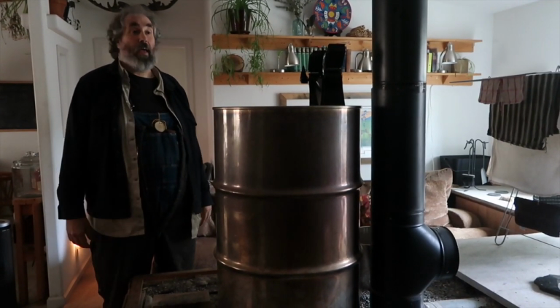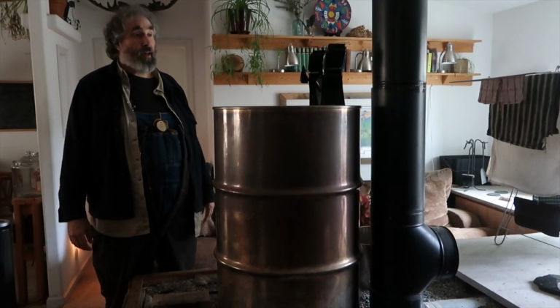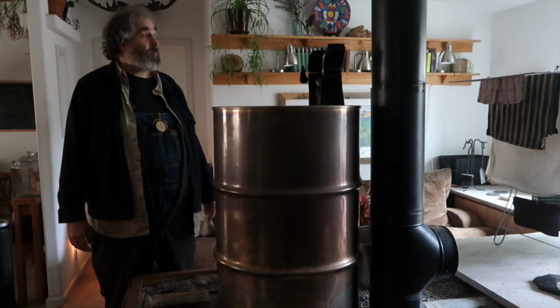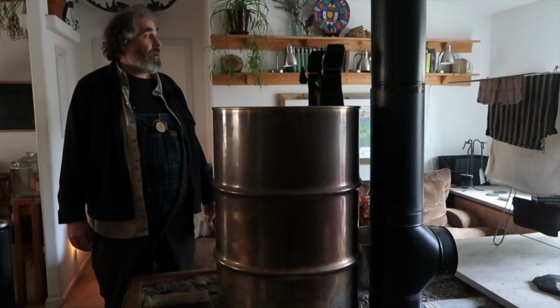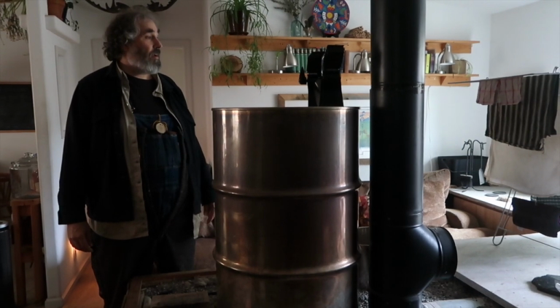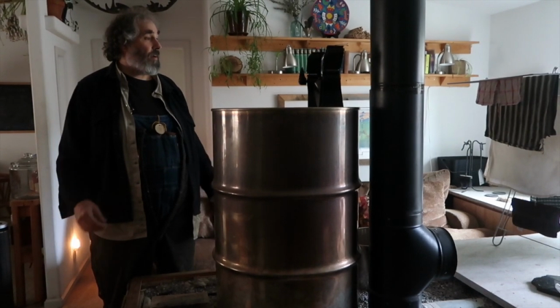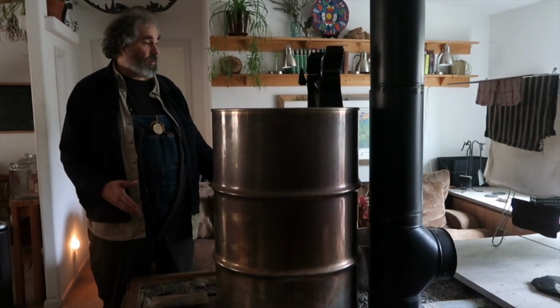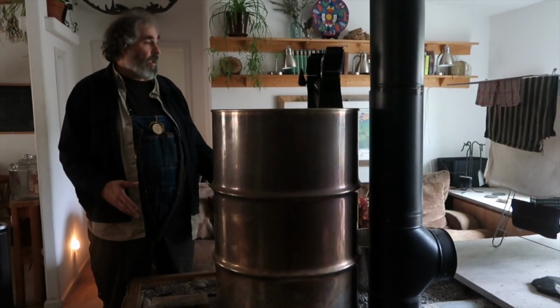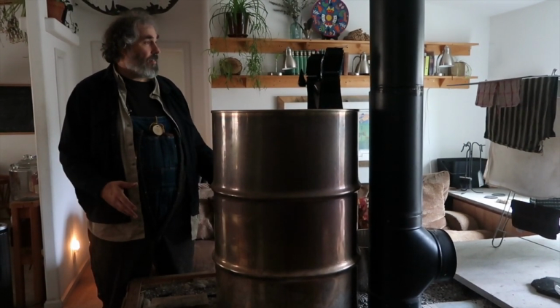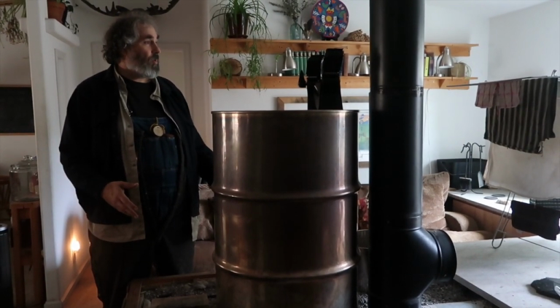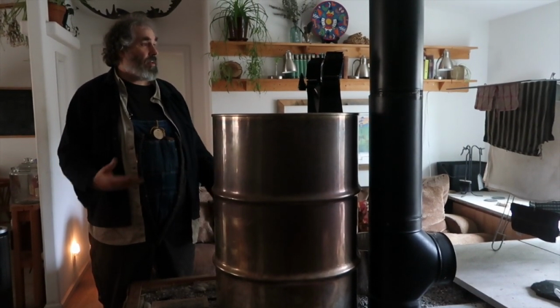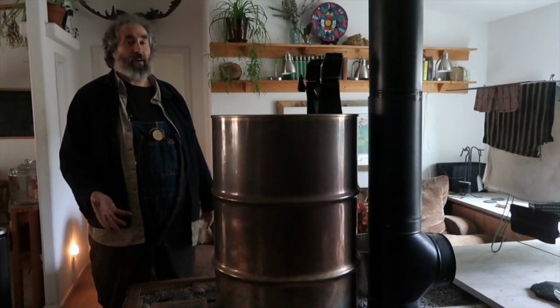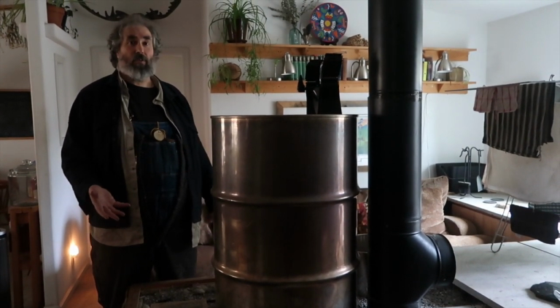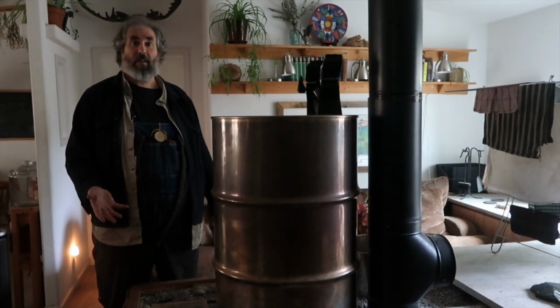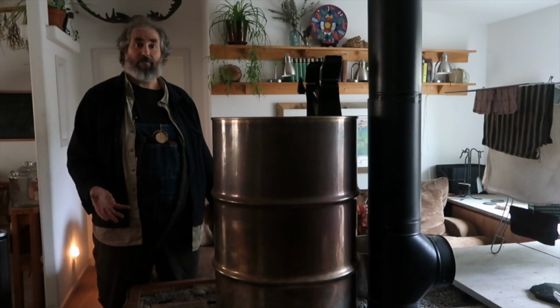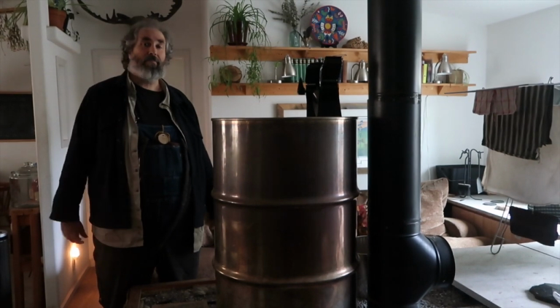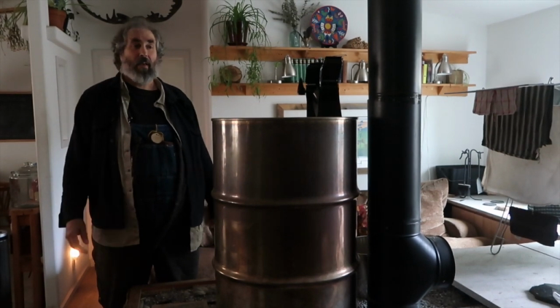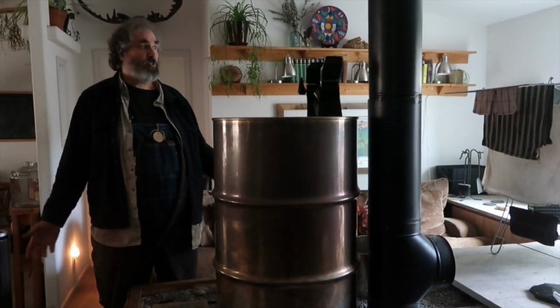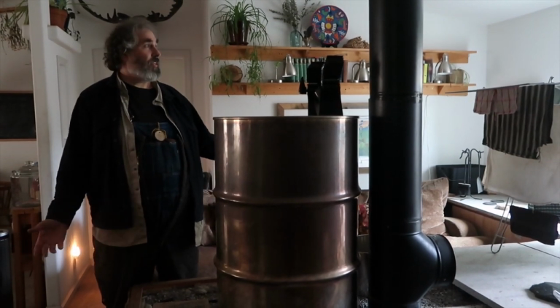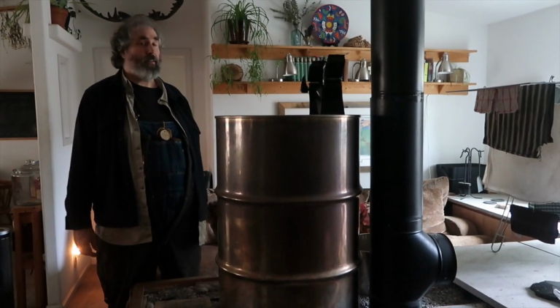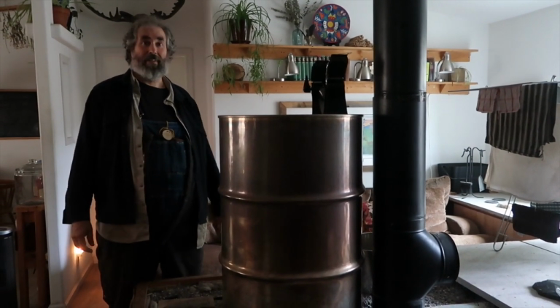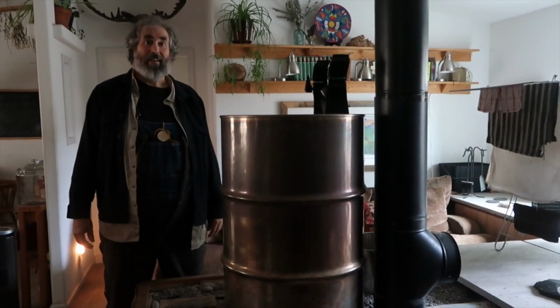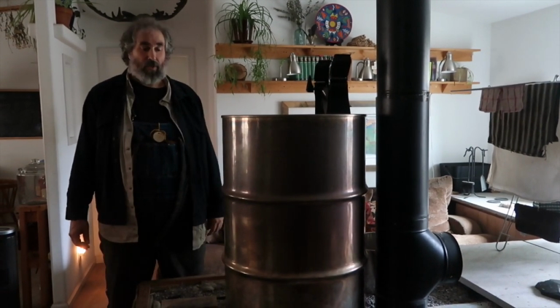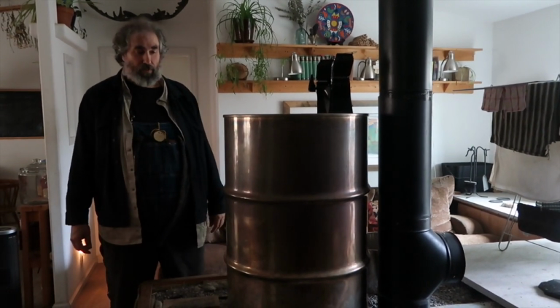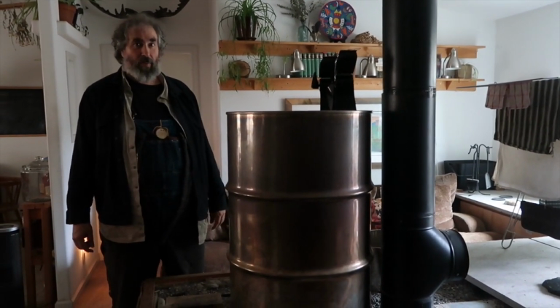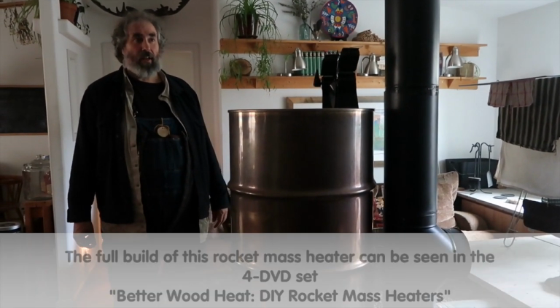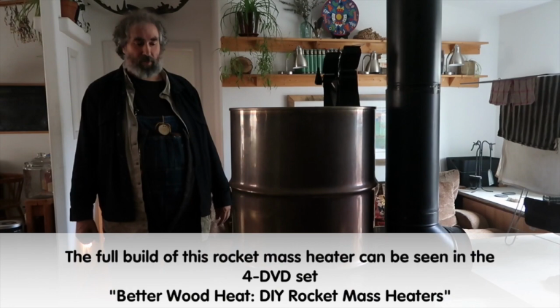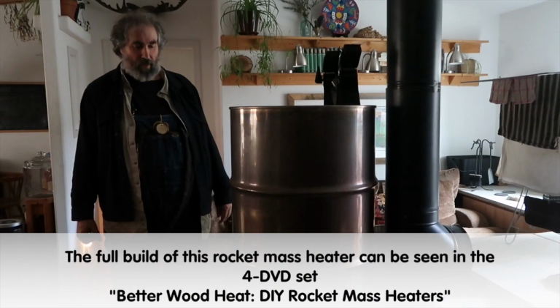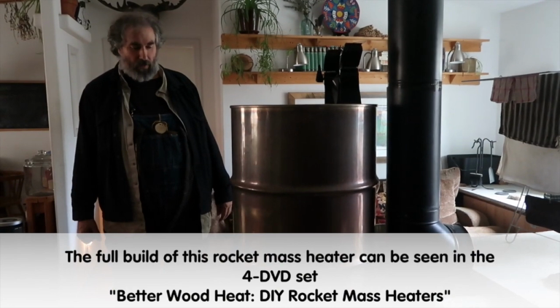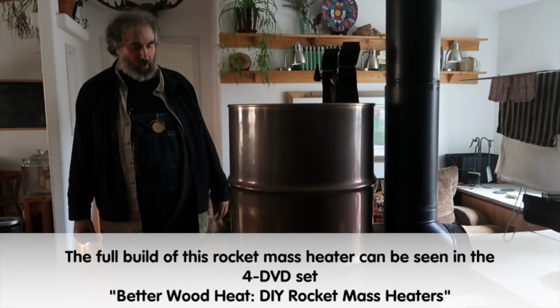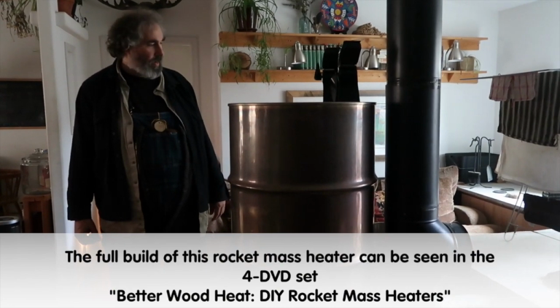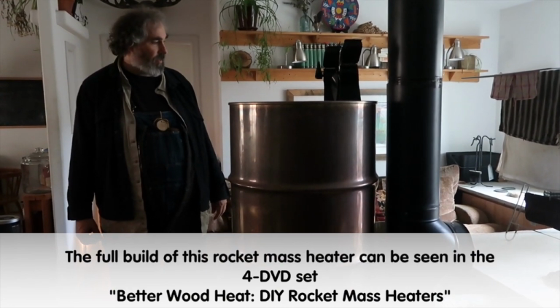A lot of times we would have a fire and then we wouldn't have another fire until two days later. And it was freezing at night. So this has proven to be an exceptionally powerful rocket mass heater.